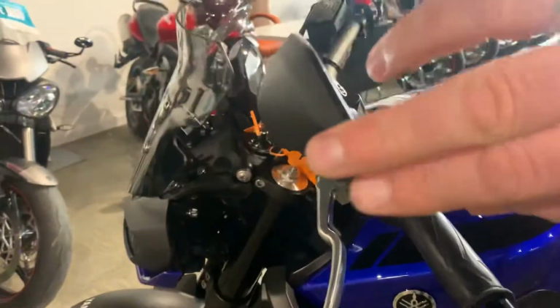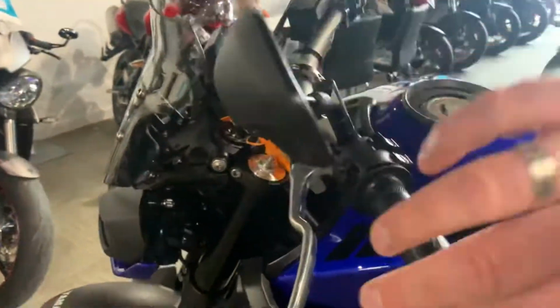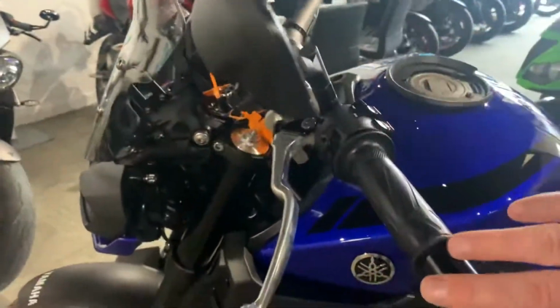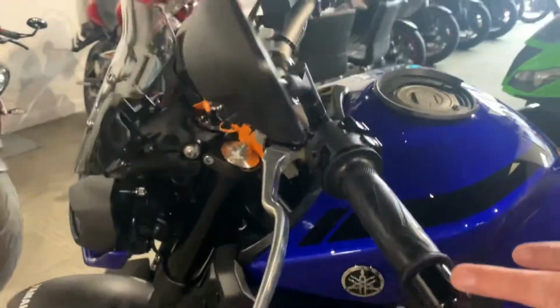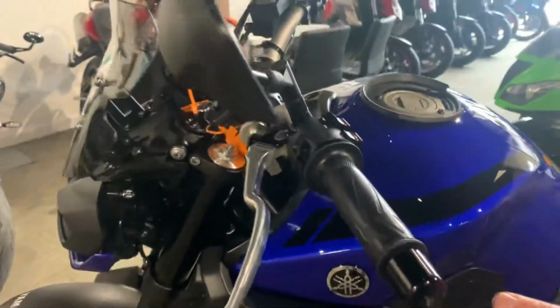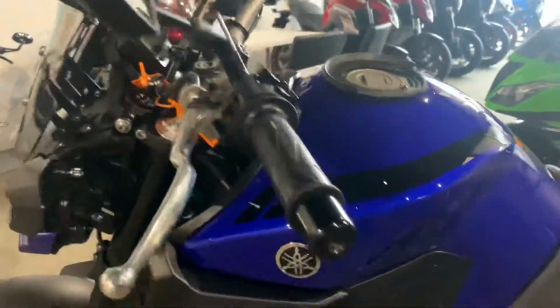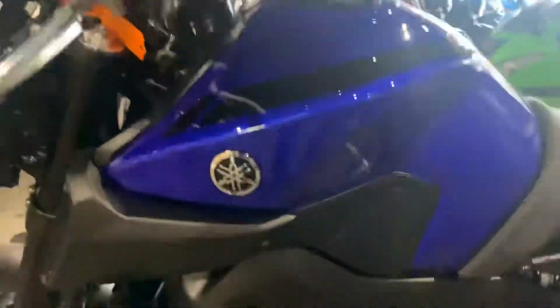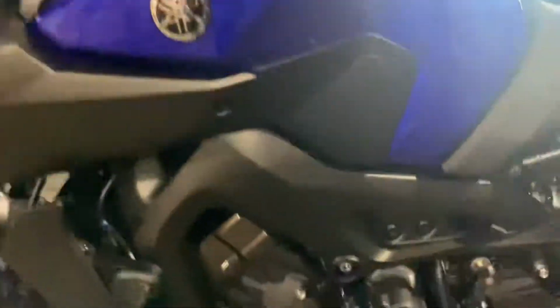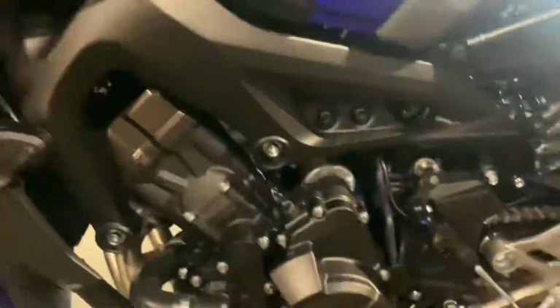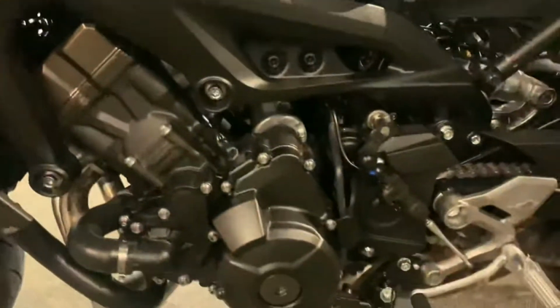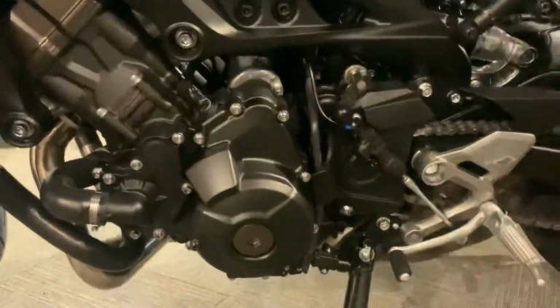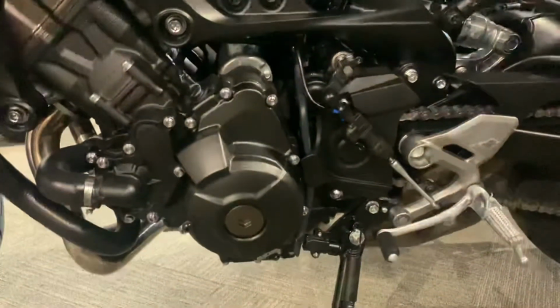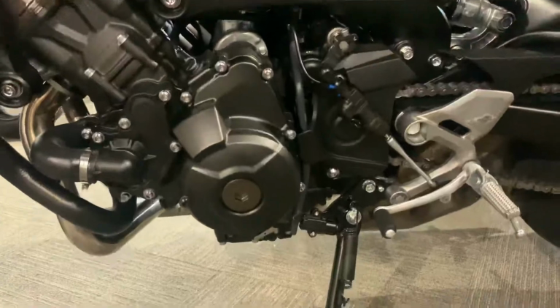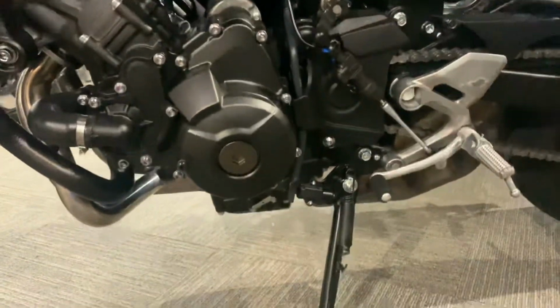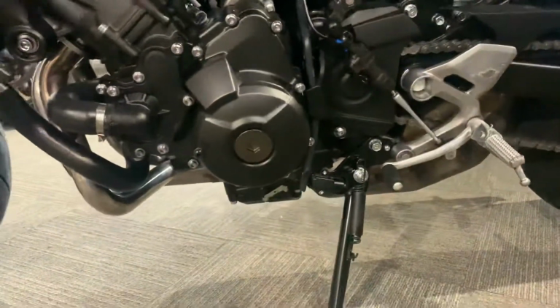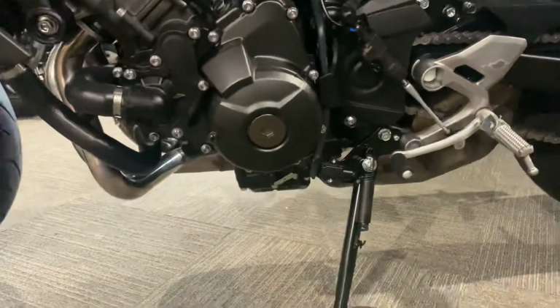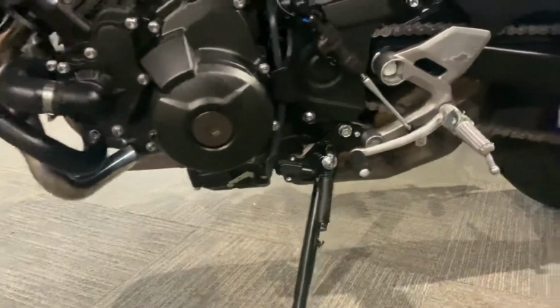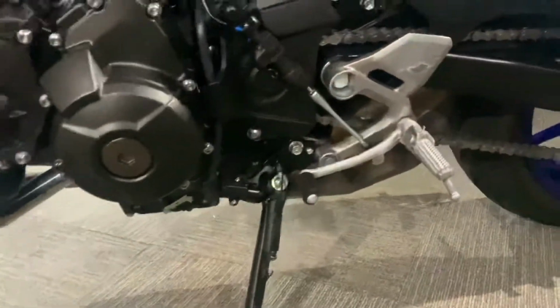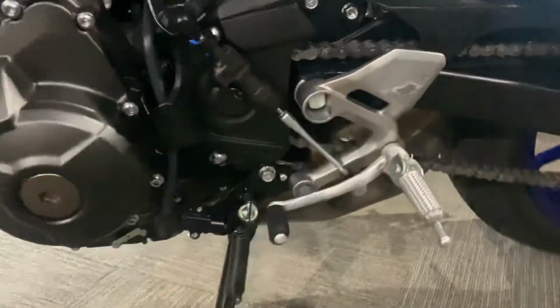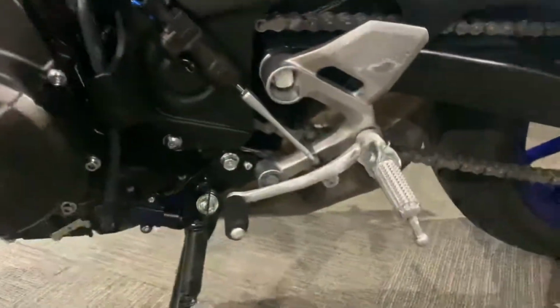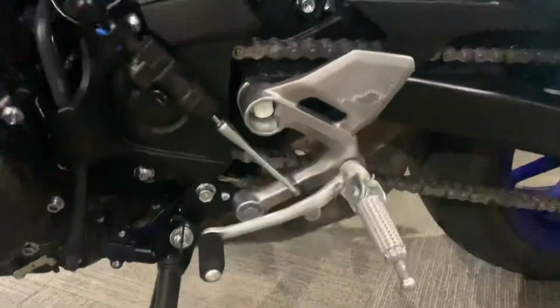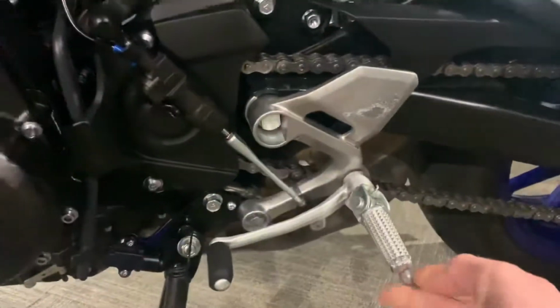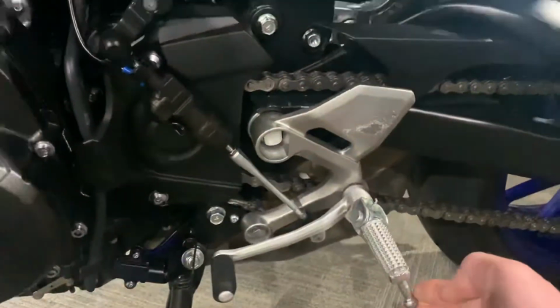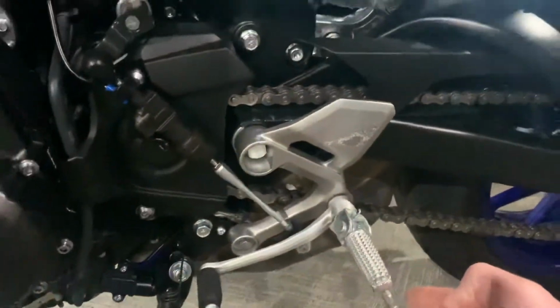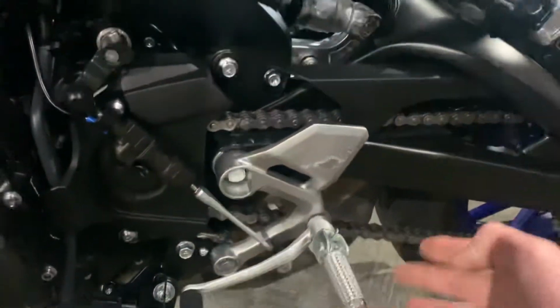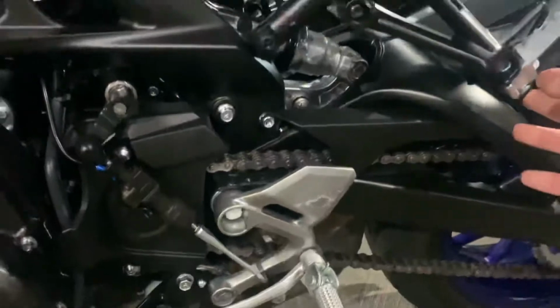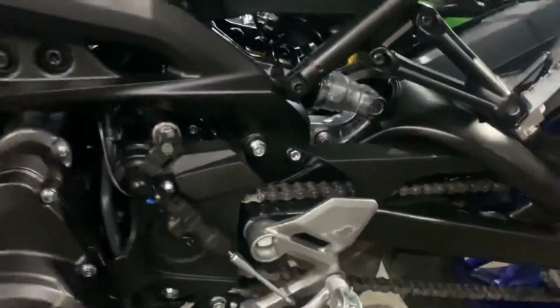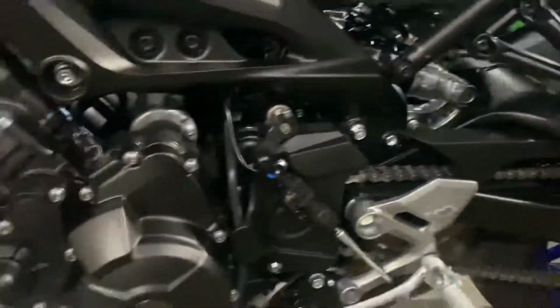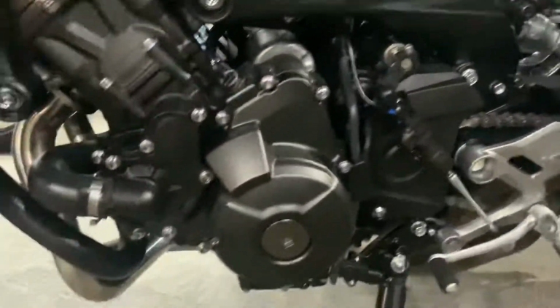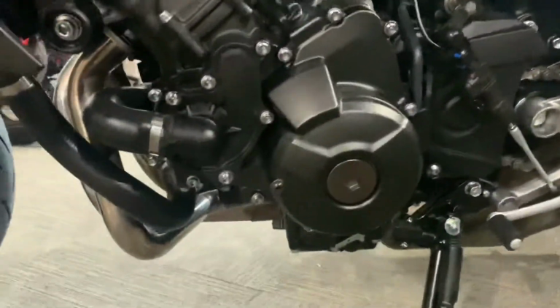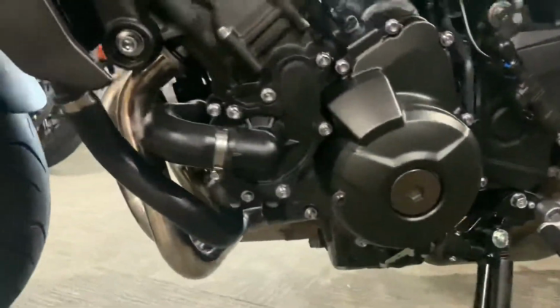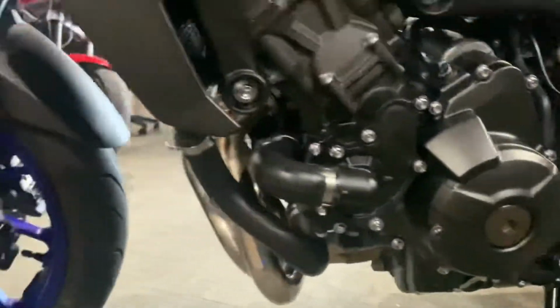No marks on this side of the bike either, and the same with the engine - again there's no indication or sign that the bike has been over on its side.